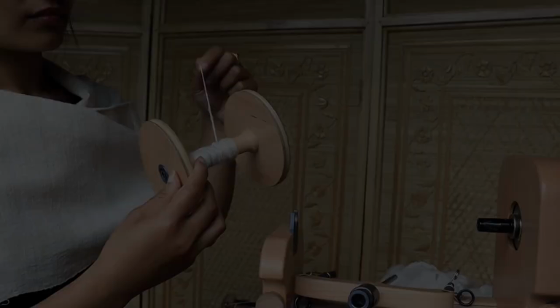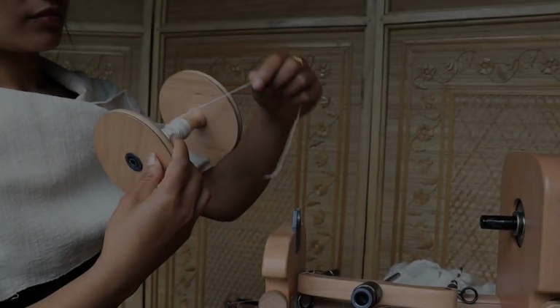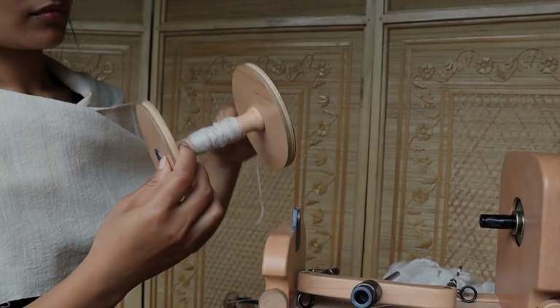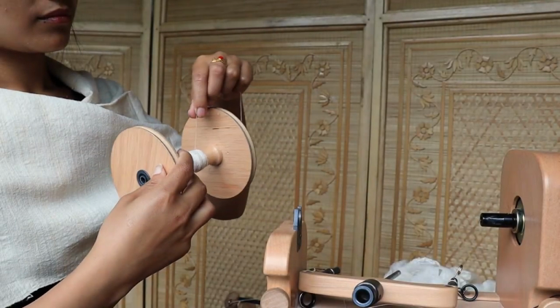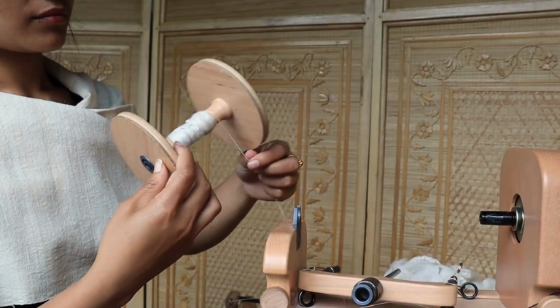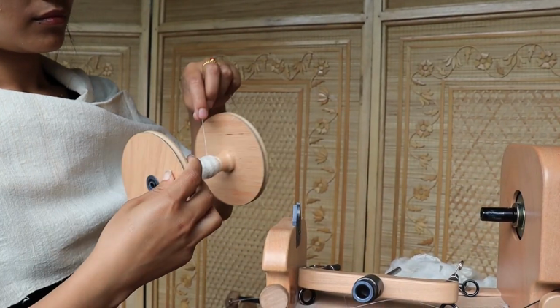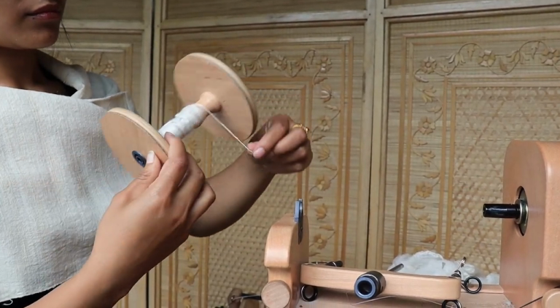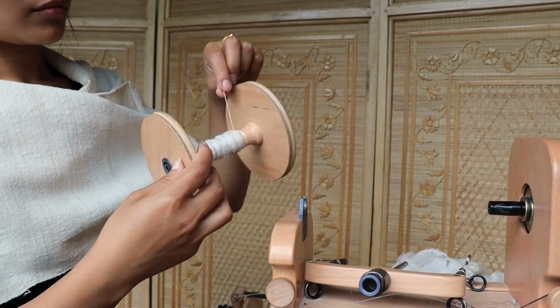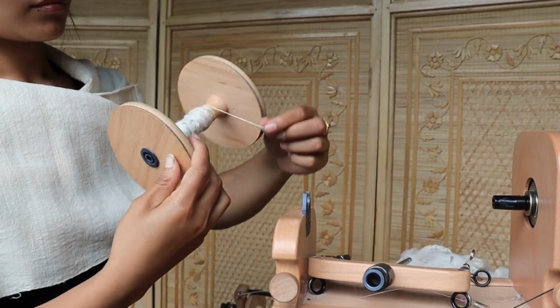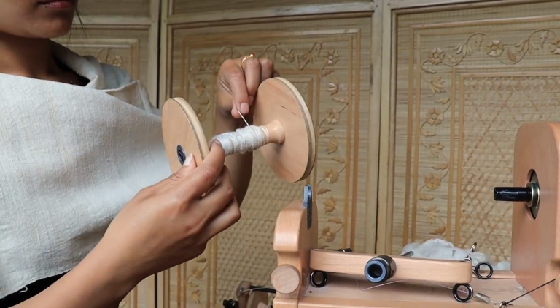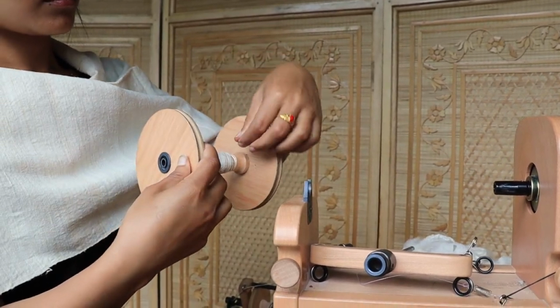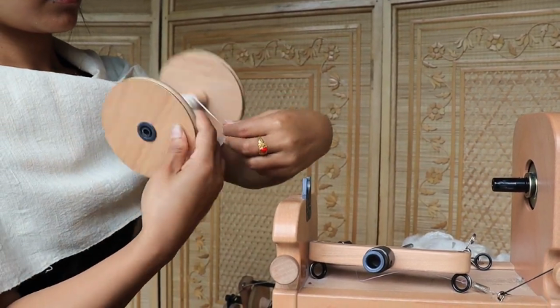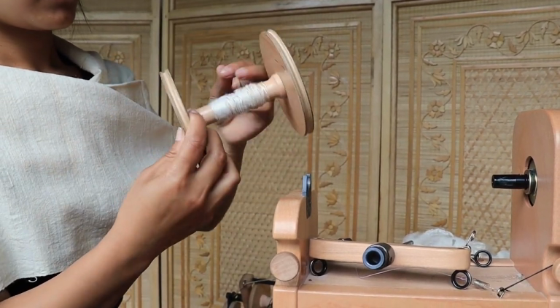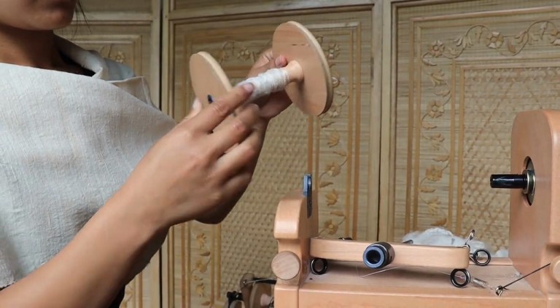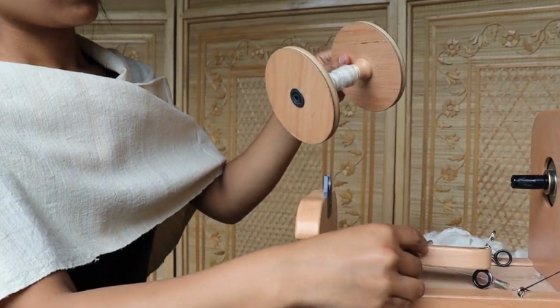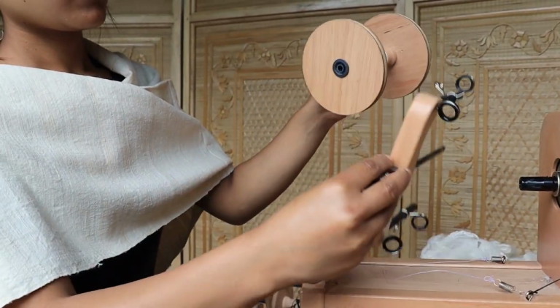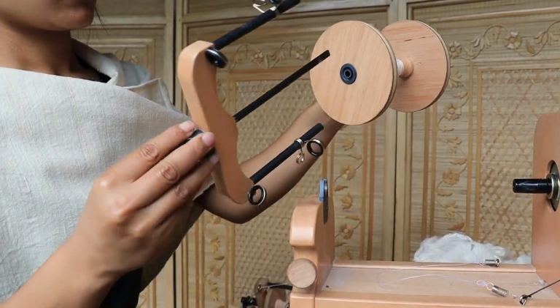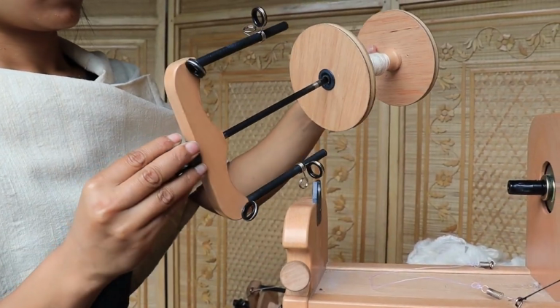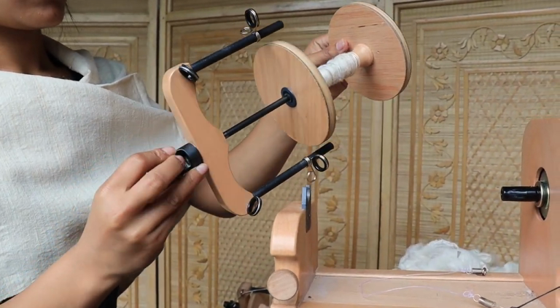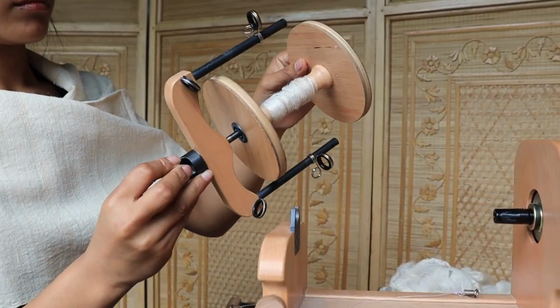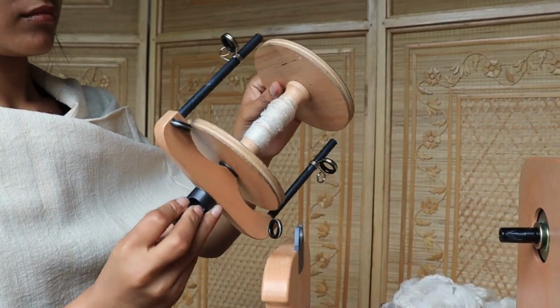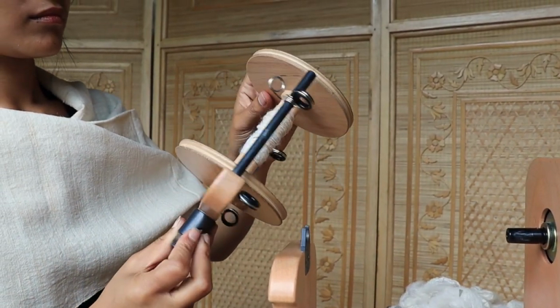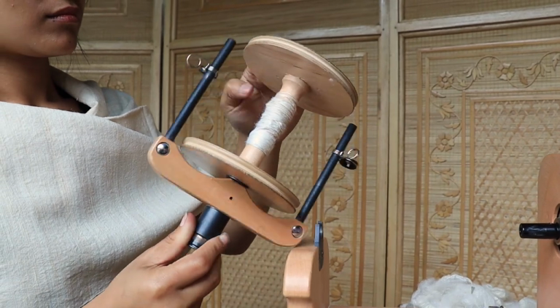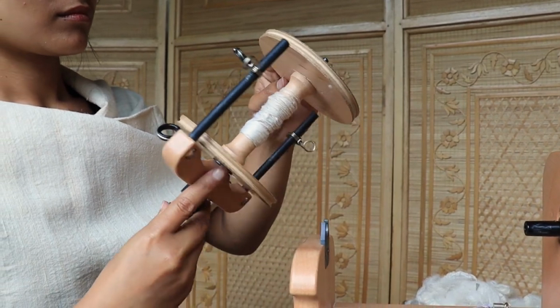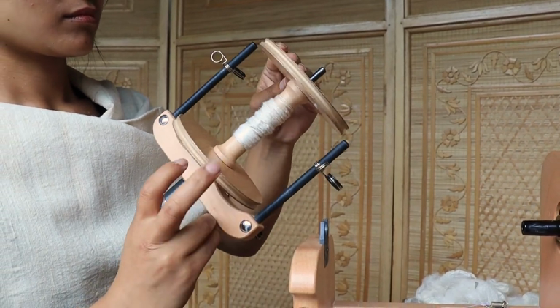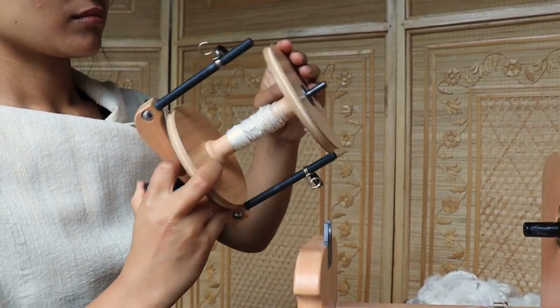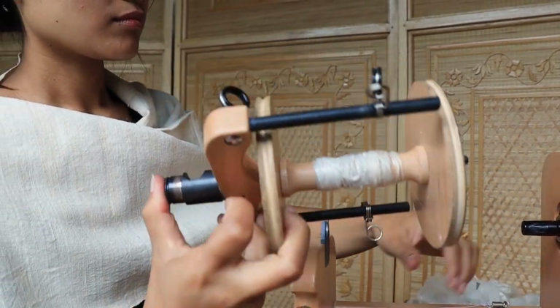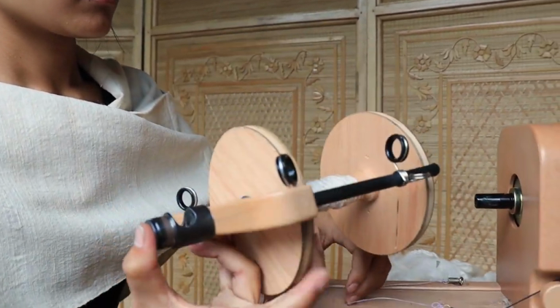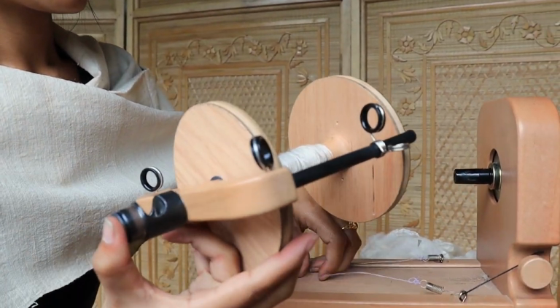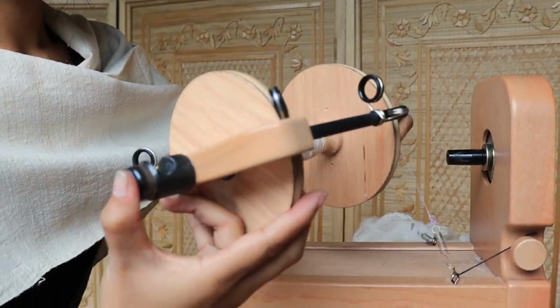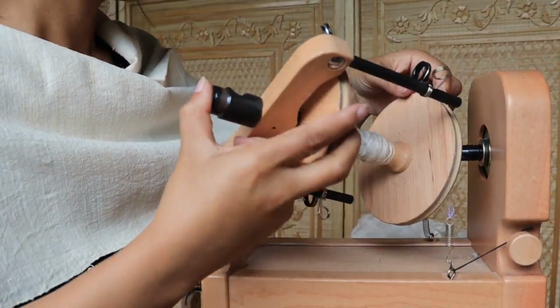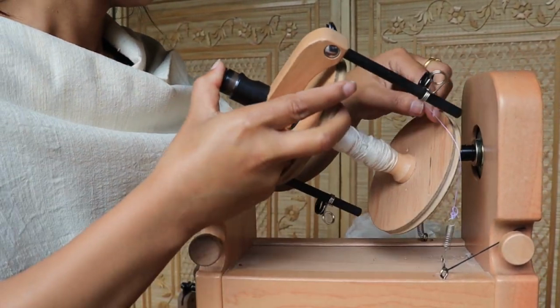Firstly, roll the thread onto the bobbin wheel, then attach the wheel to the holder and fix the holder to the Ashford machine.